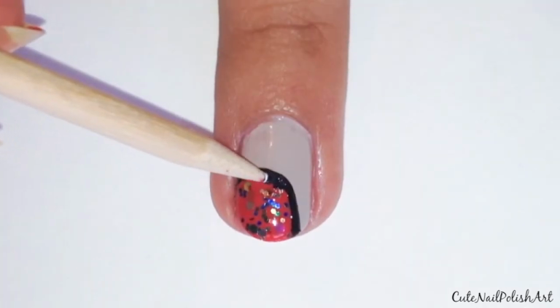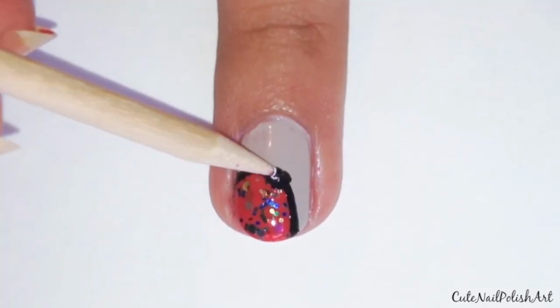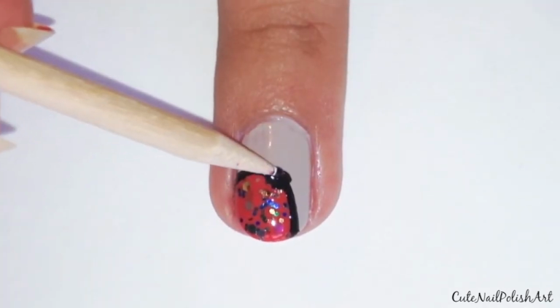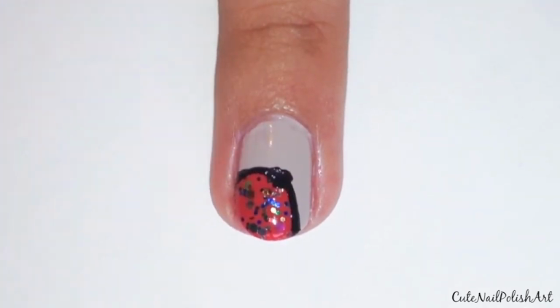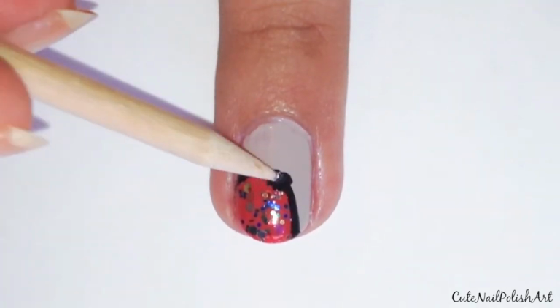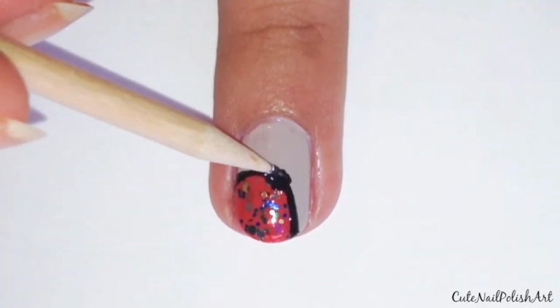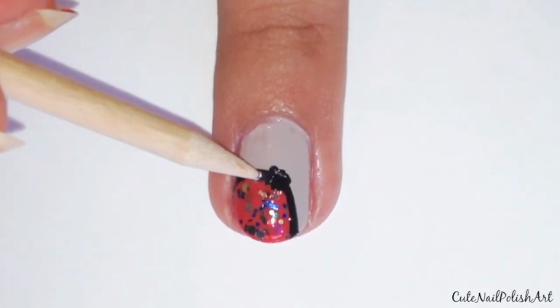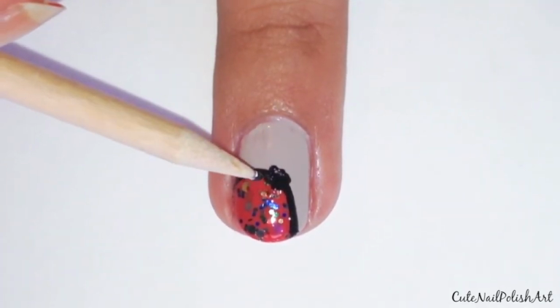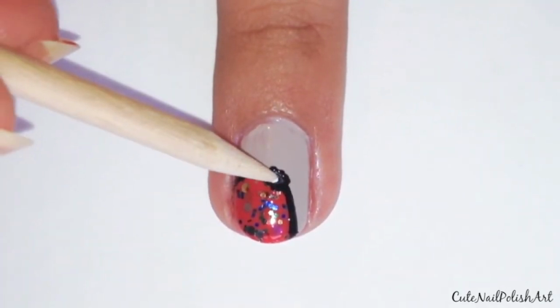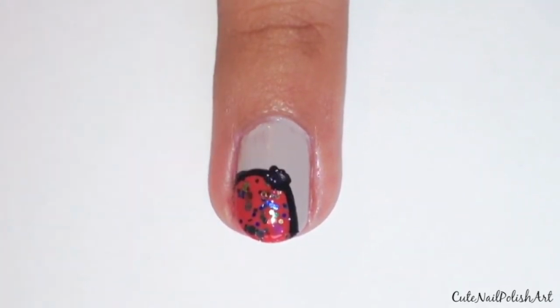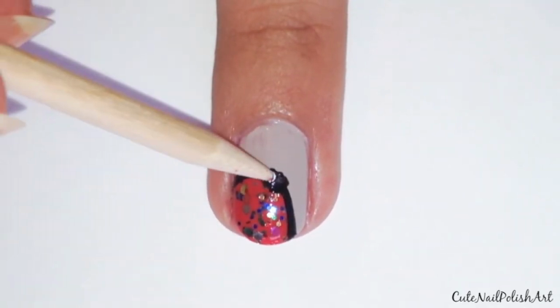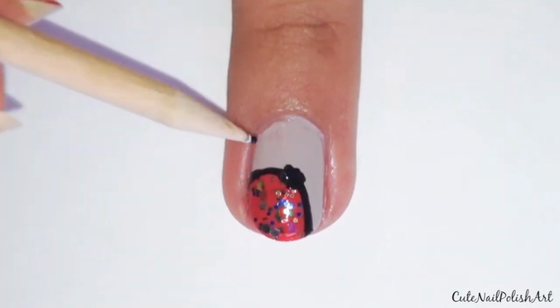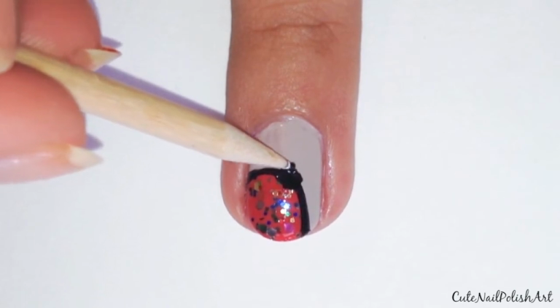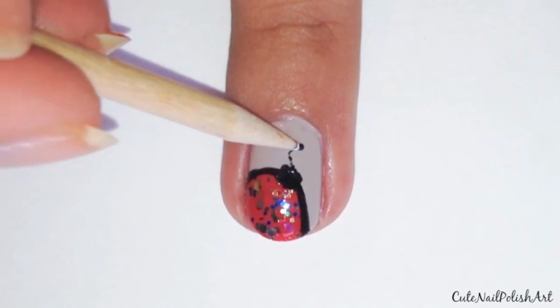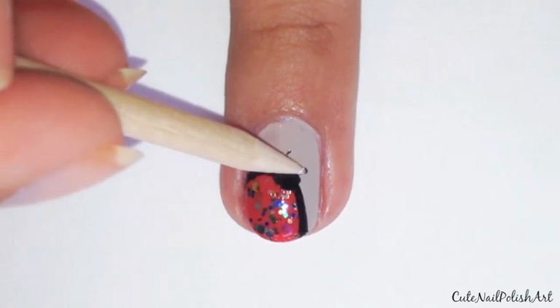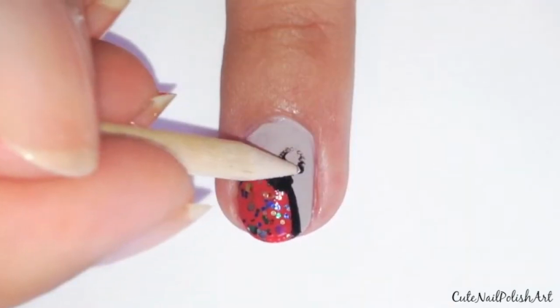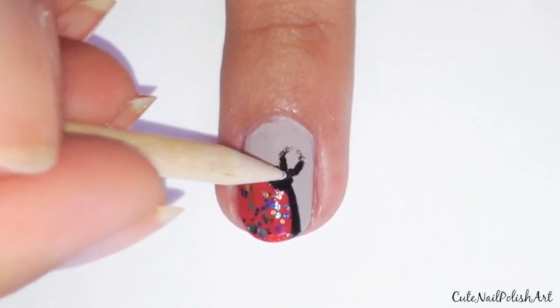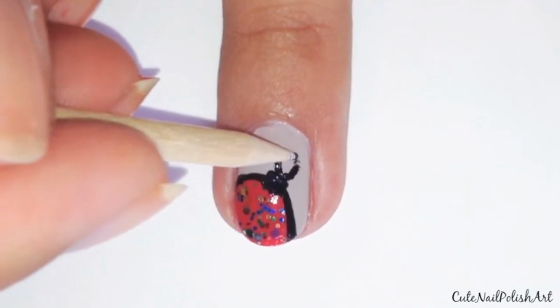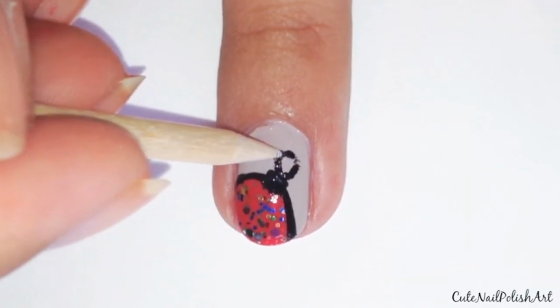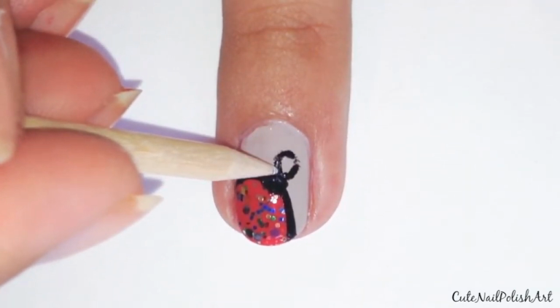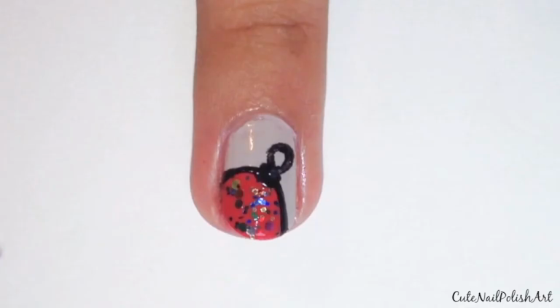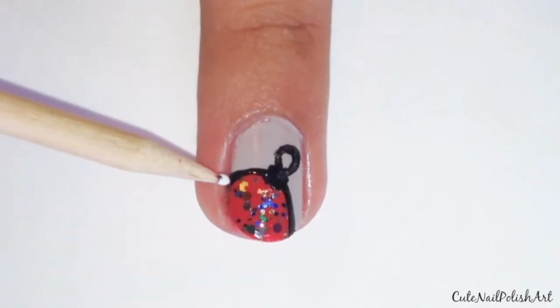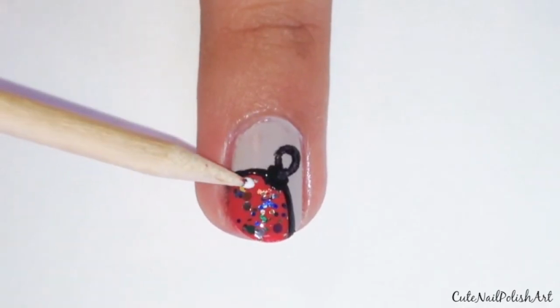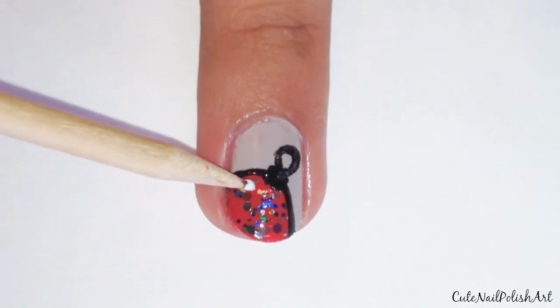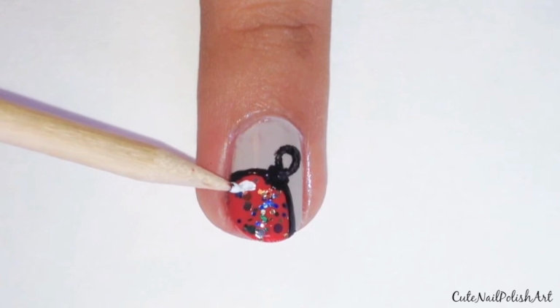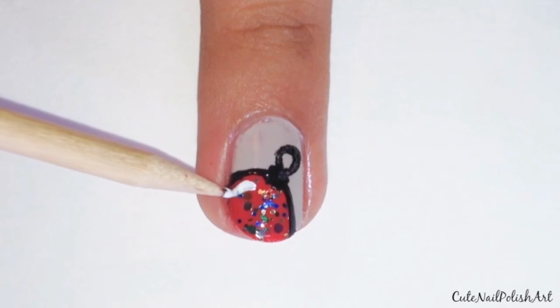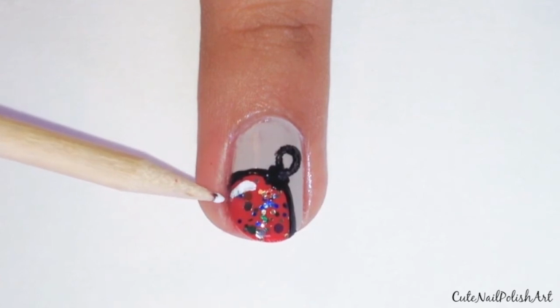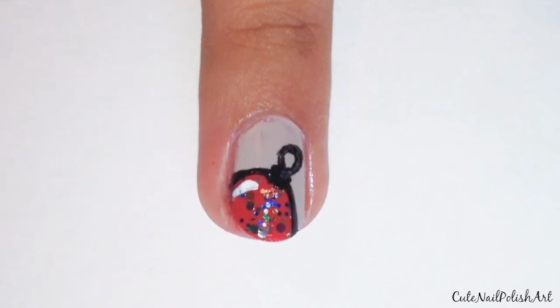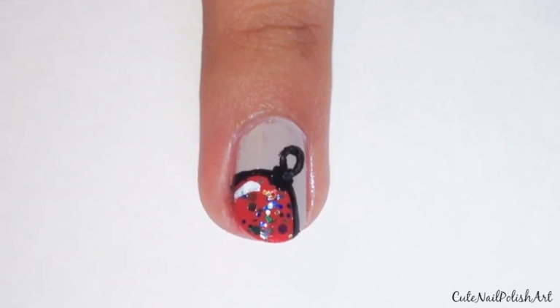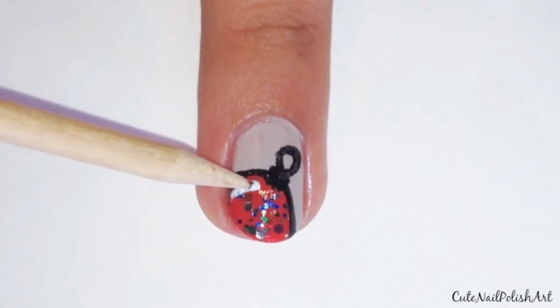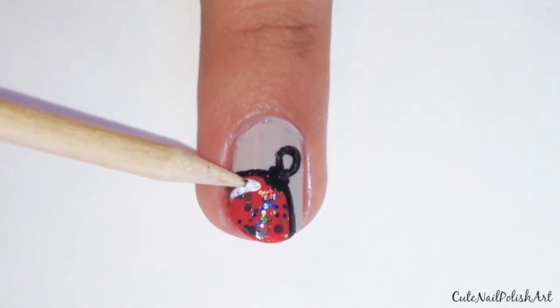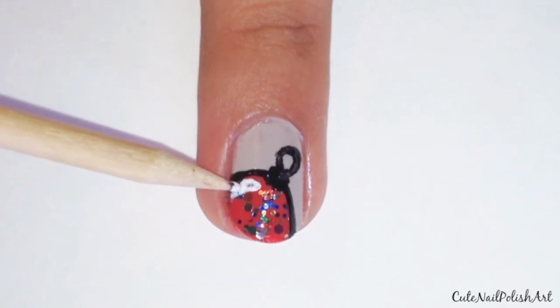Next with a toothpick dipped in black polish paint on a small square at the top of the semi-circle, then stipple on a small circle as the thread. Using a toothpick dipped in white polish, paint on a highlight at the edge of the semi-circle.